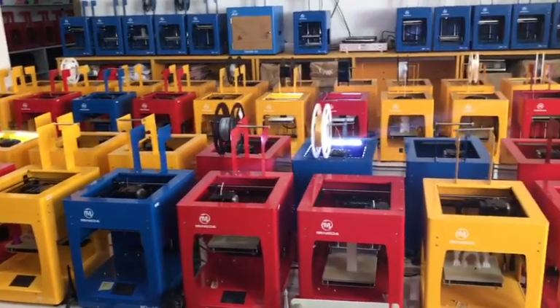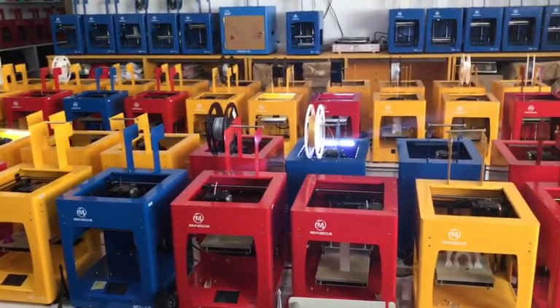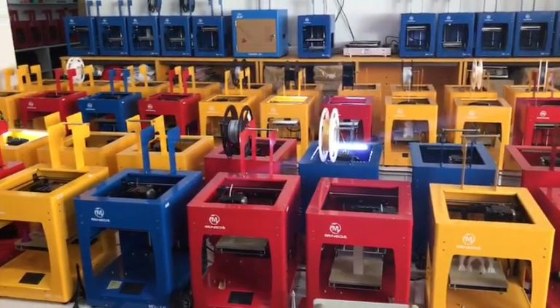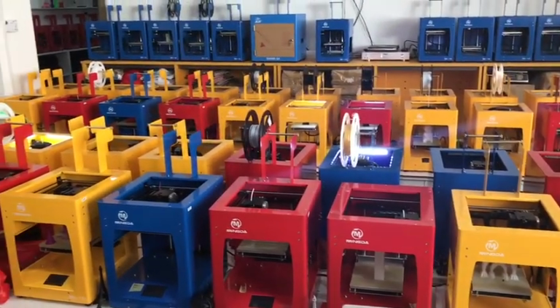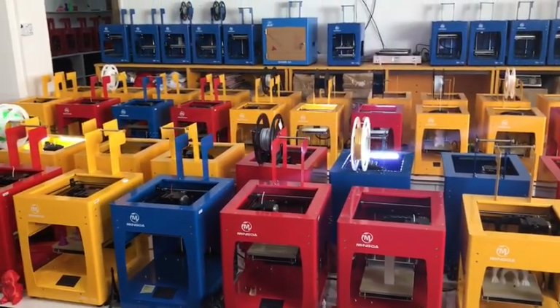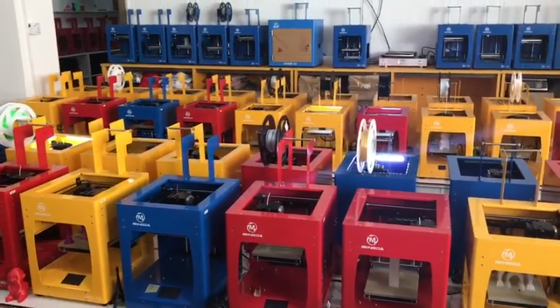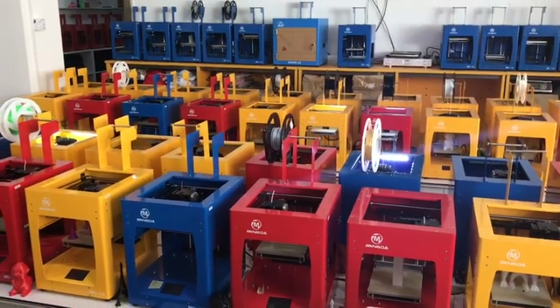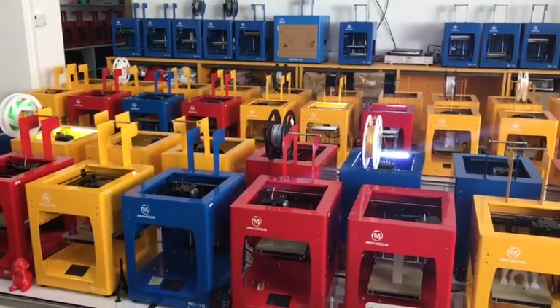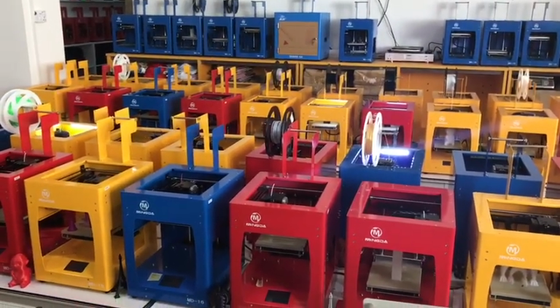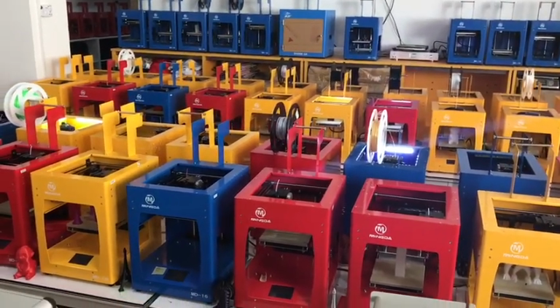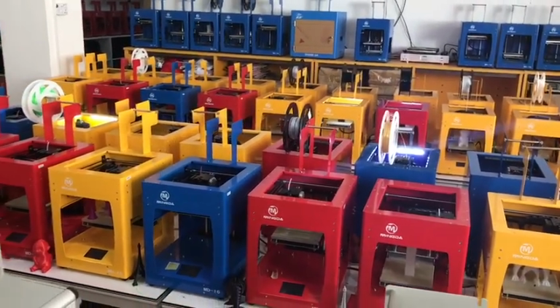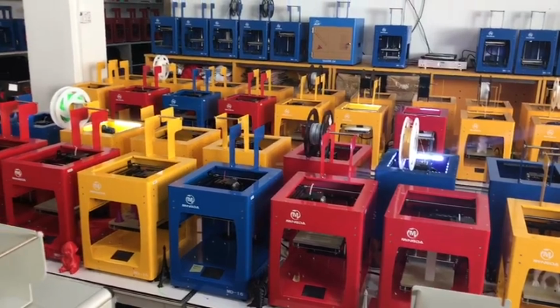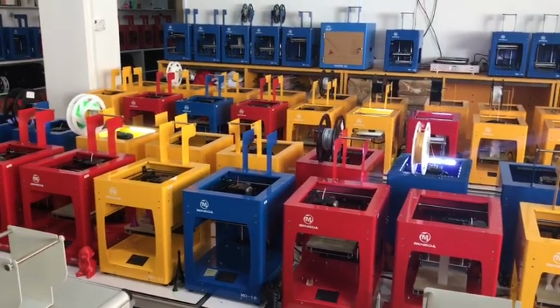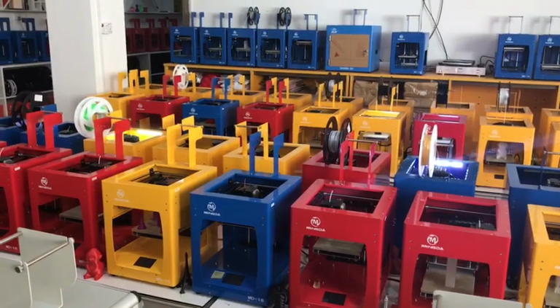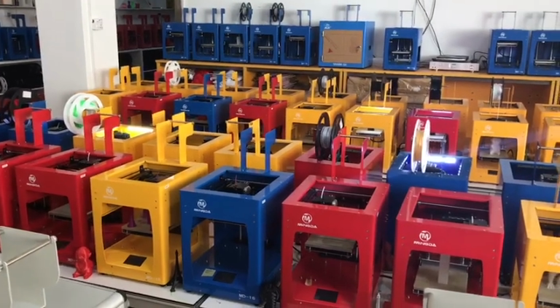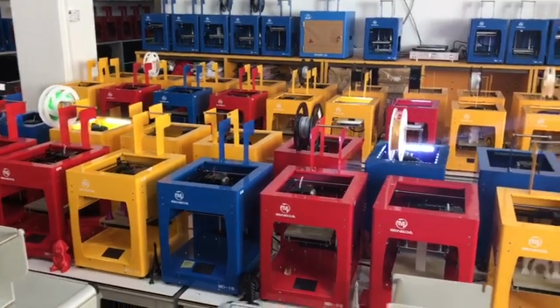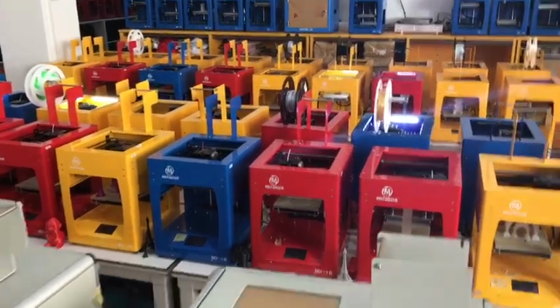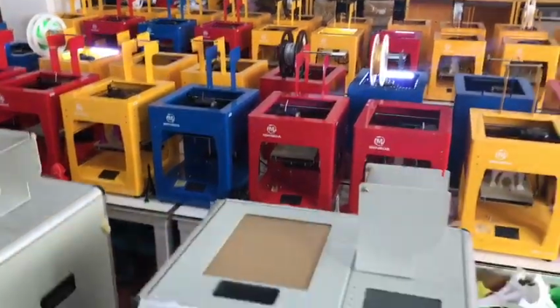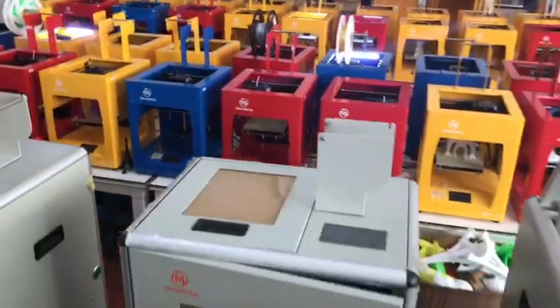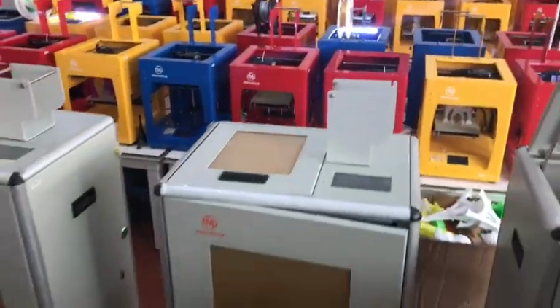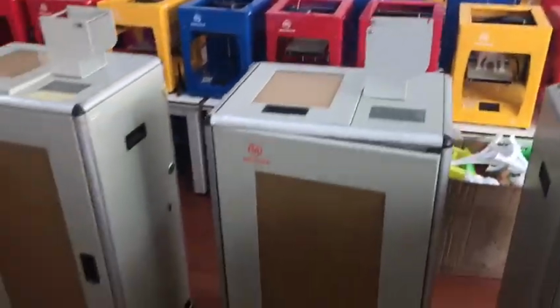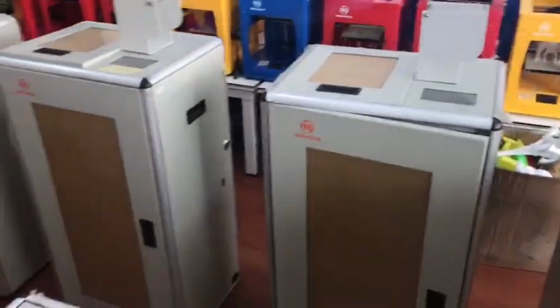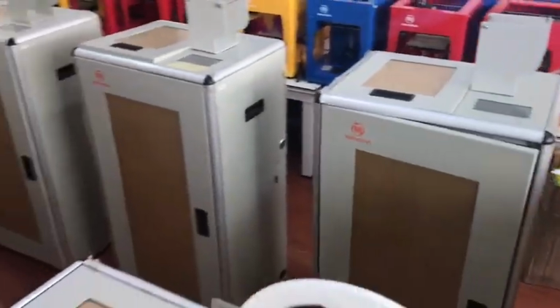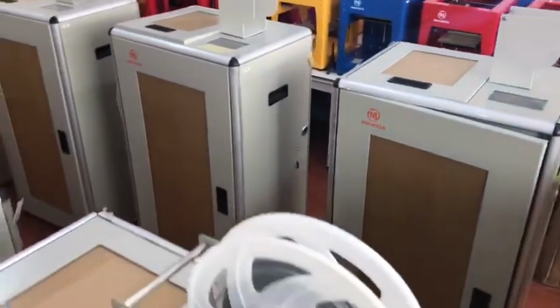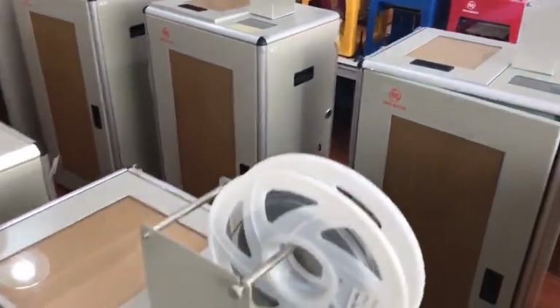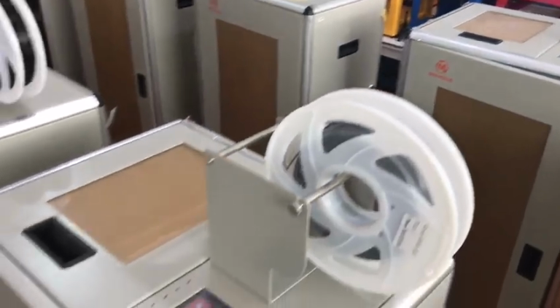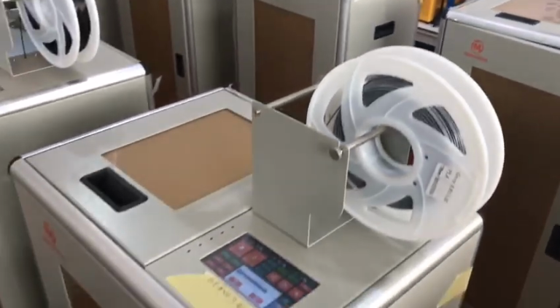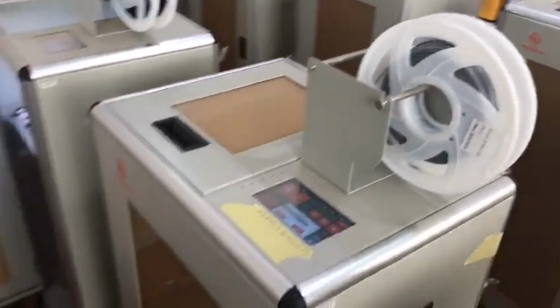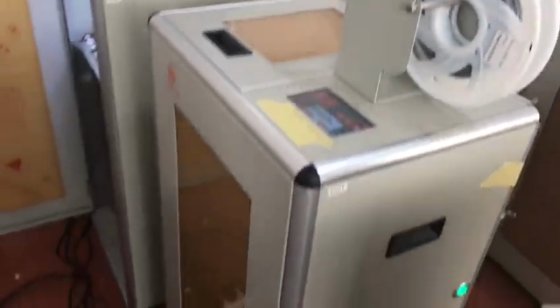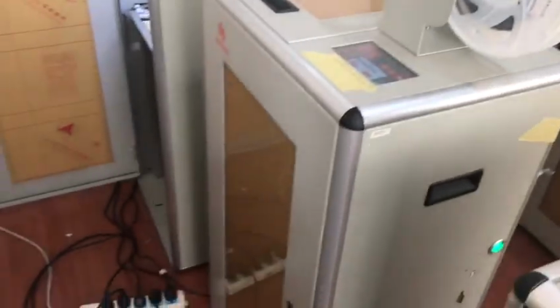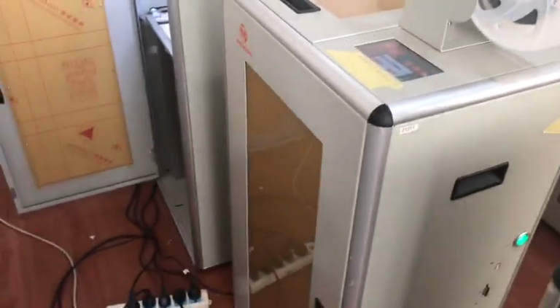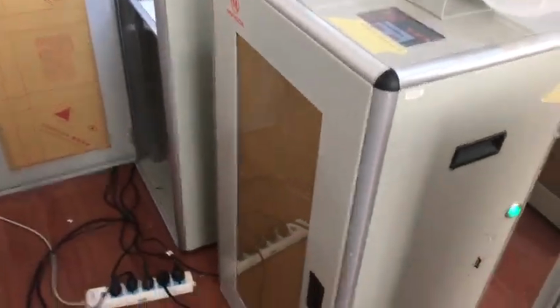It is also our health, sales, and education 3D printer. And this is our industrial 3D printer, the MD-16.